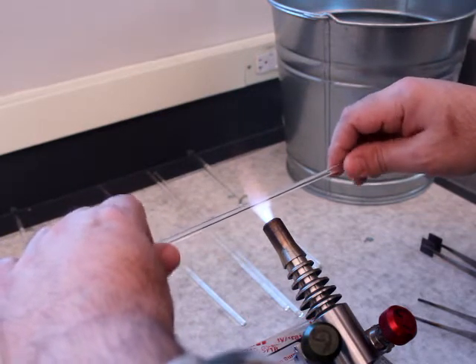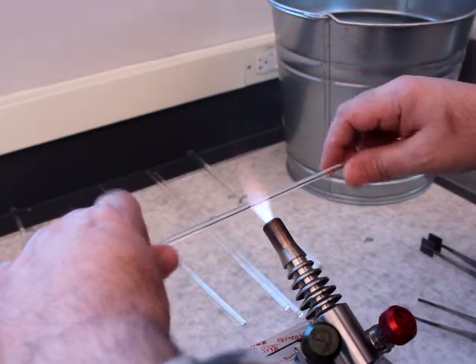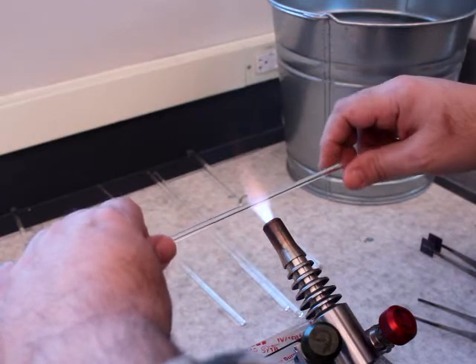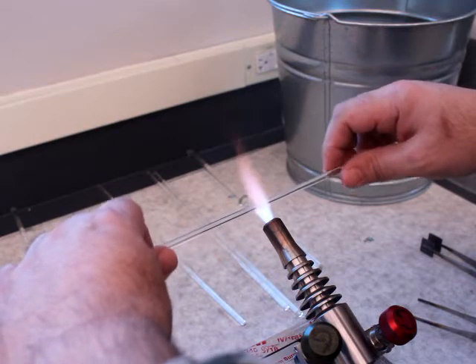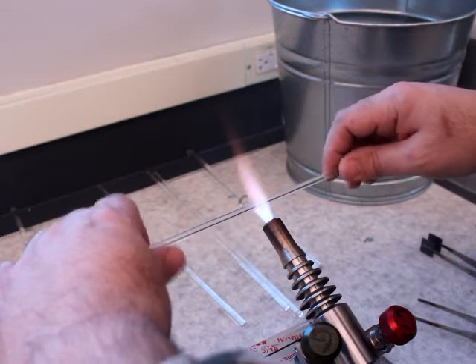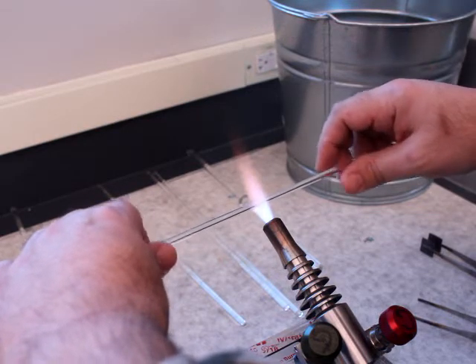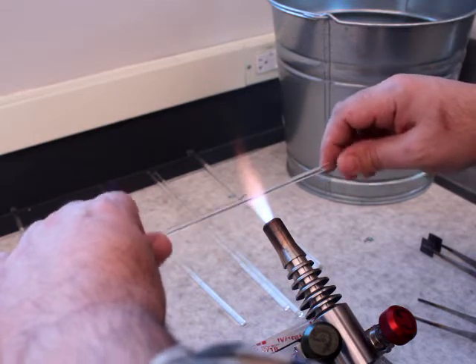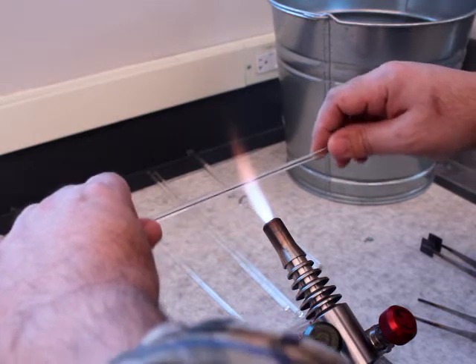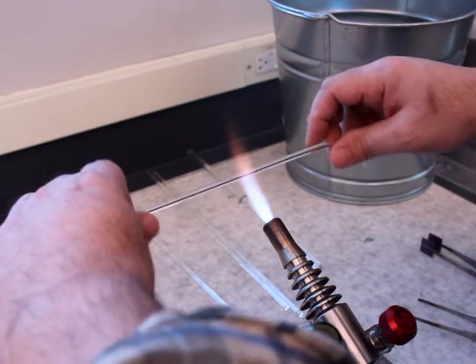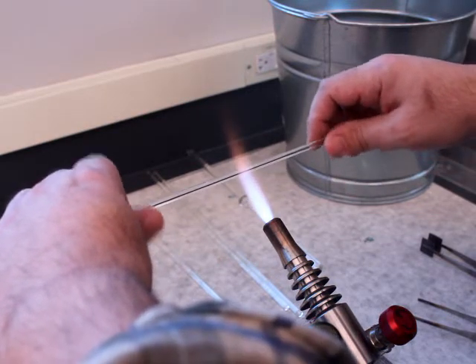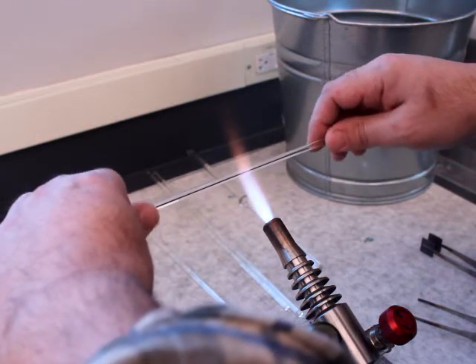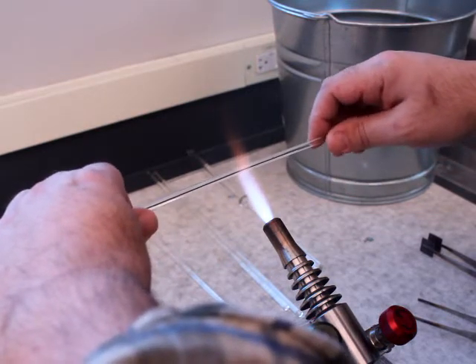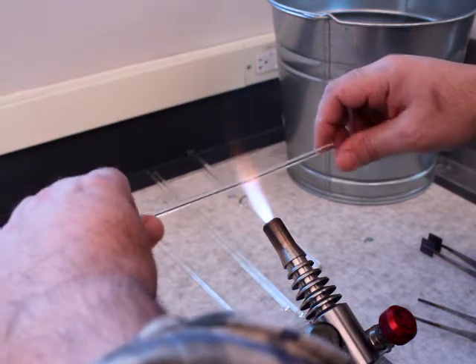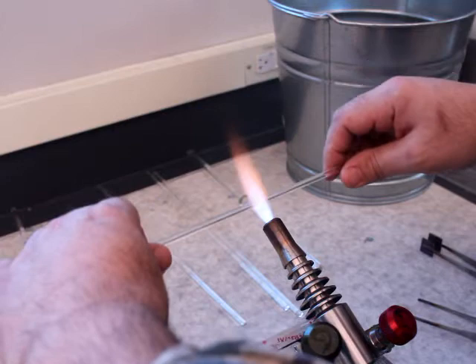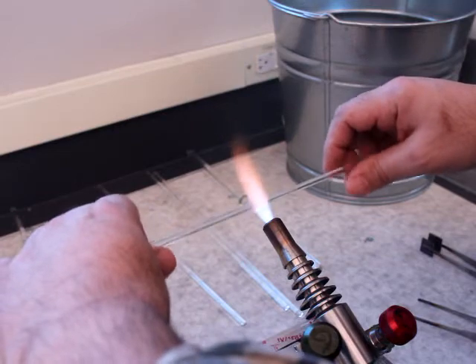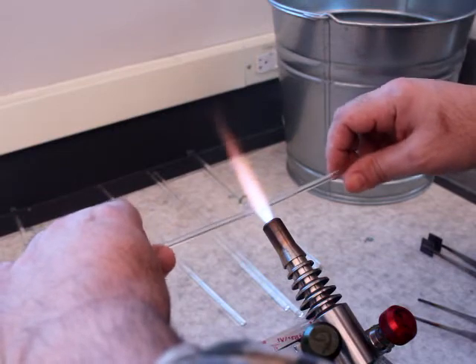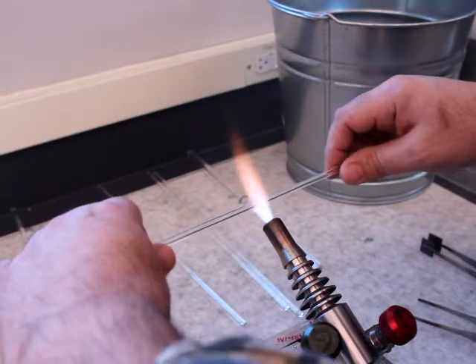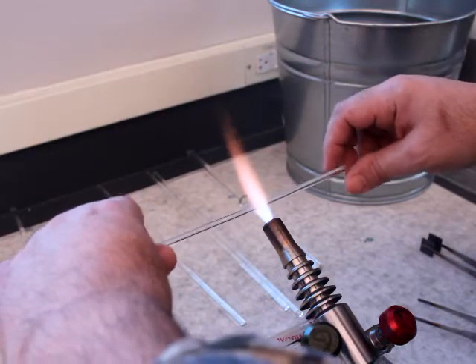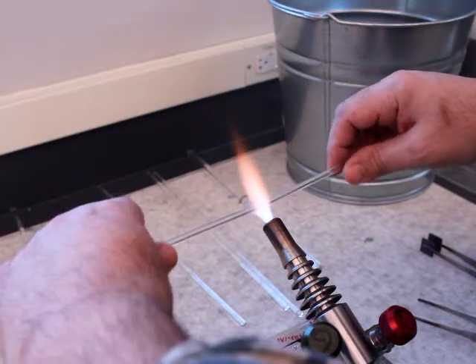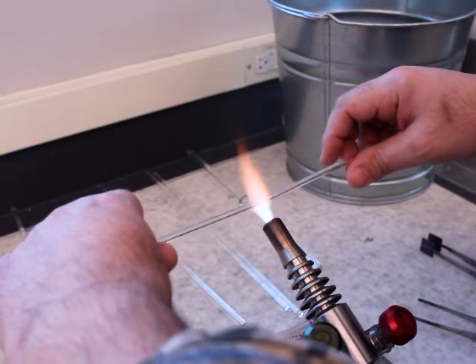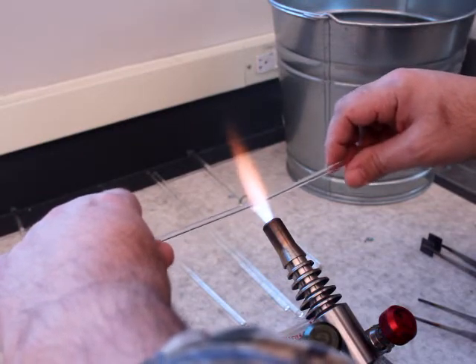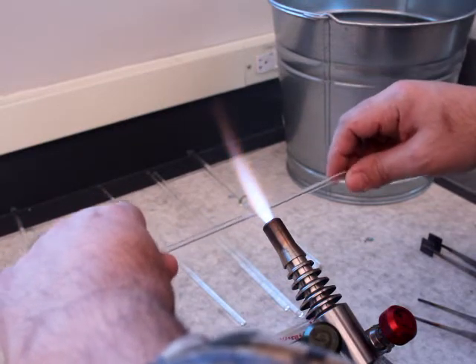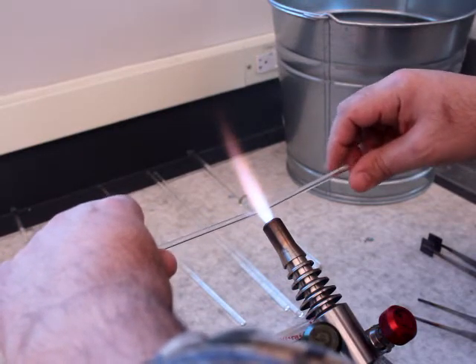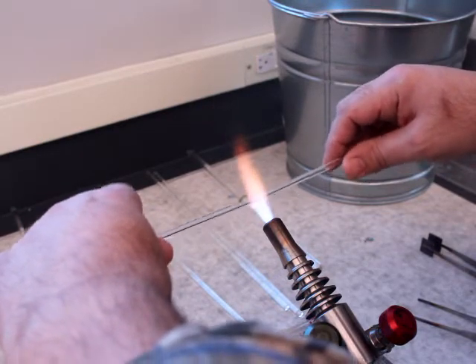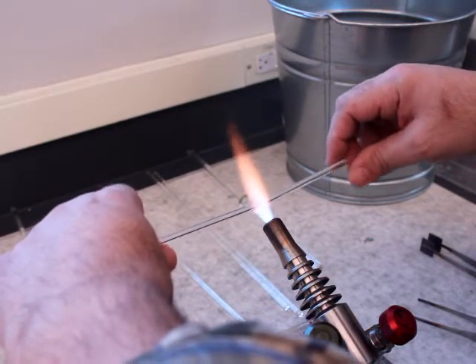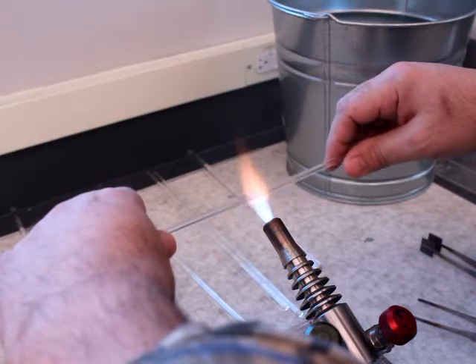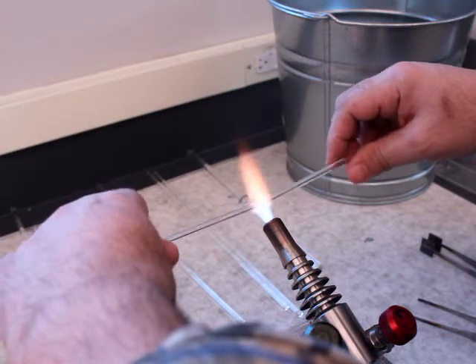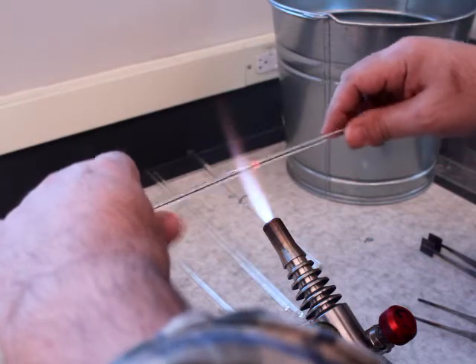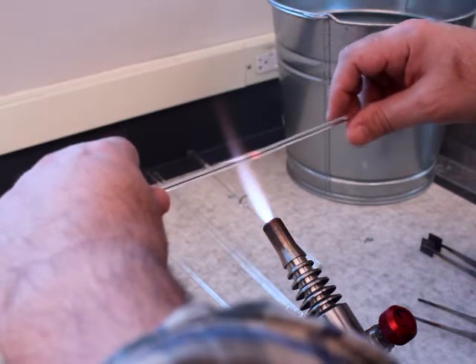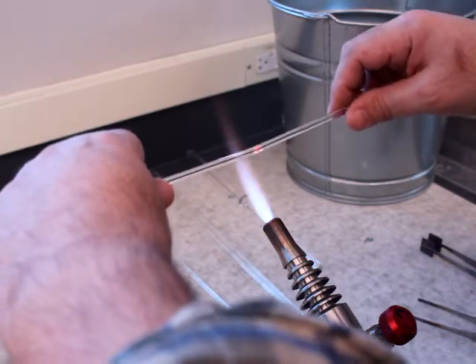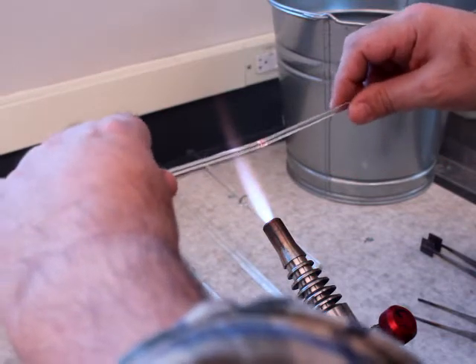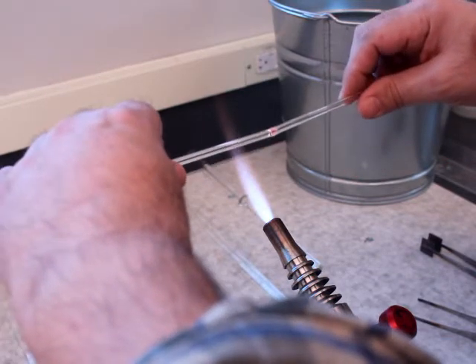I bring the 5mm glass down into the flame. I can see it start to soften. I'm going to pull back a little bit to slow that process down — just because it's 5mm, it's going pretty quick. I dip below the flame, I keep rotating.